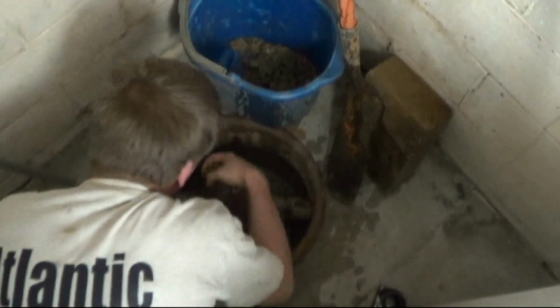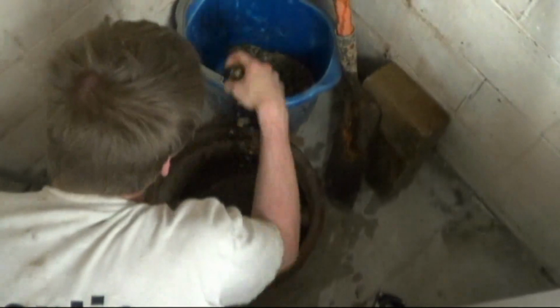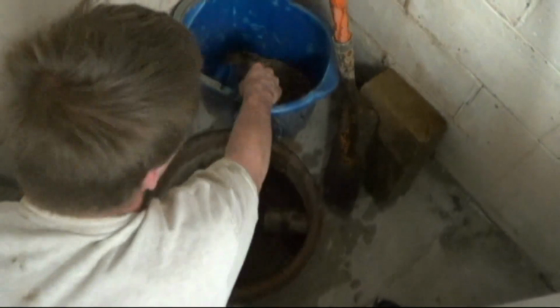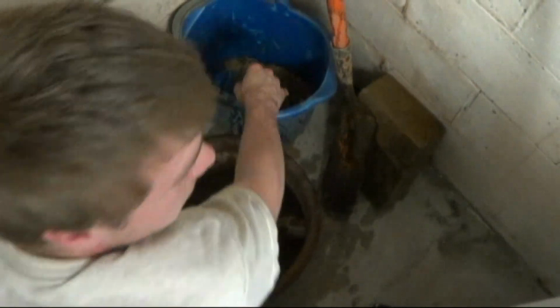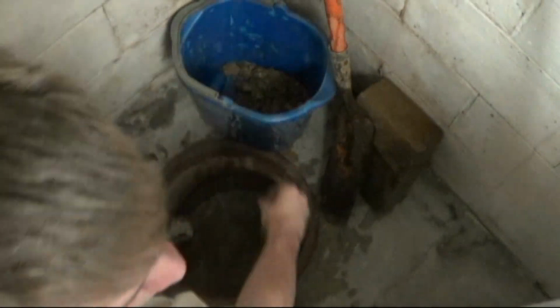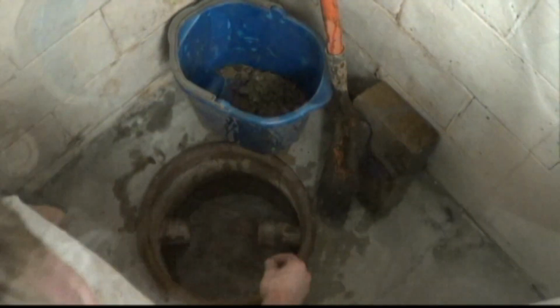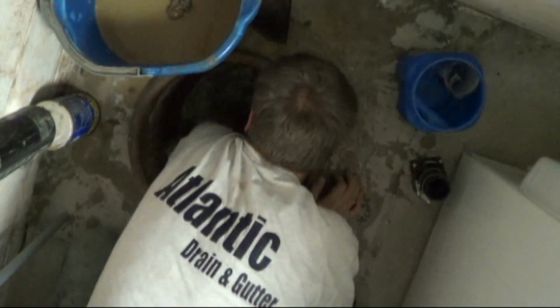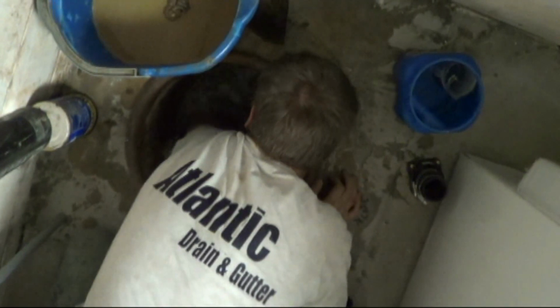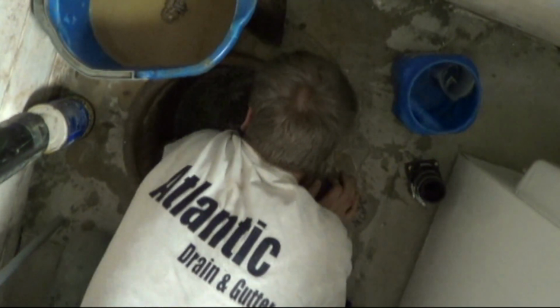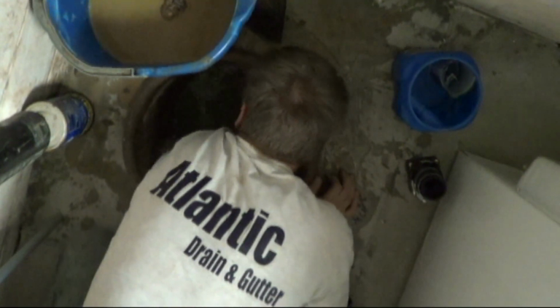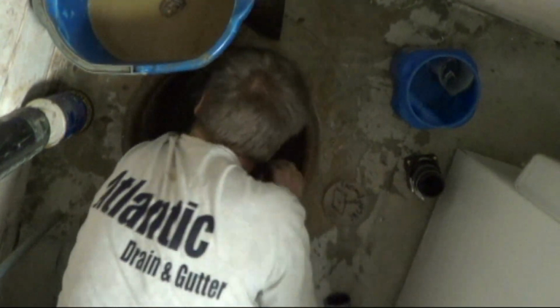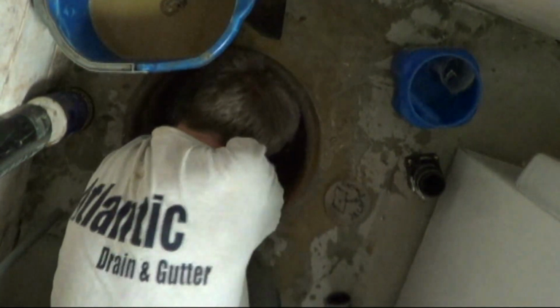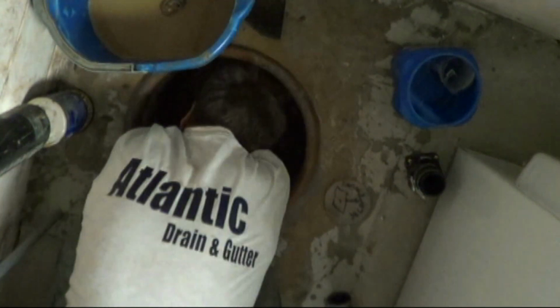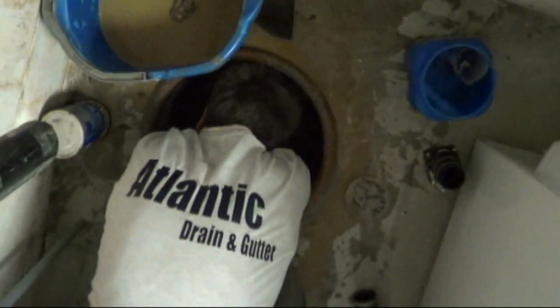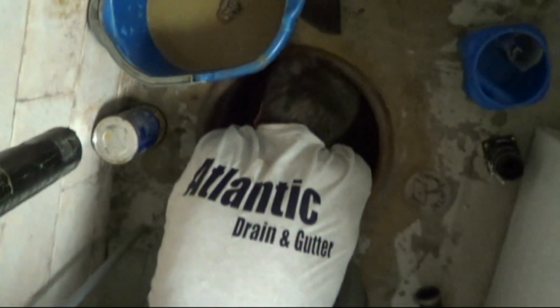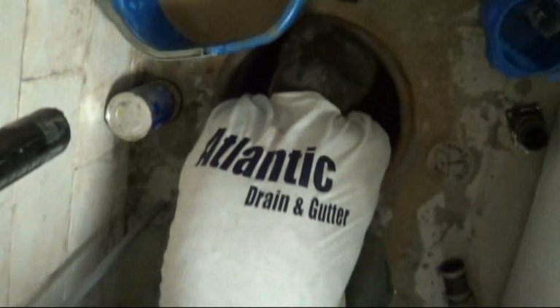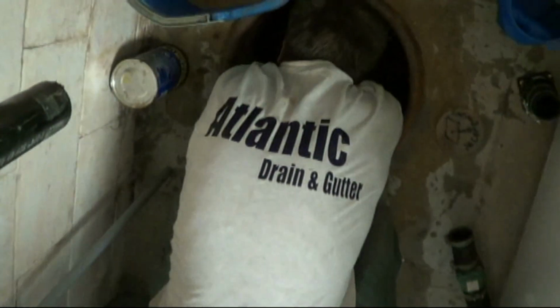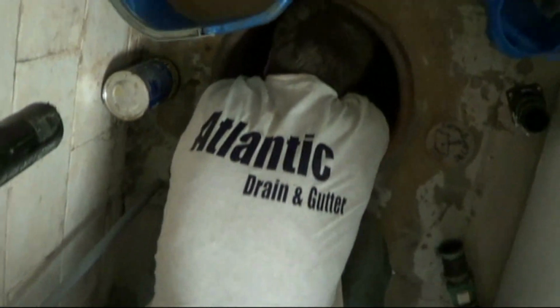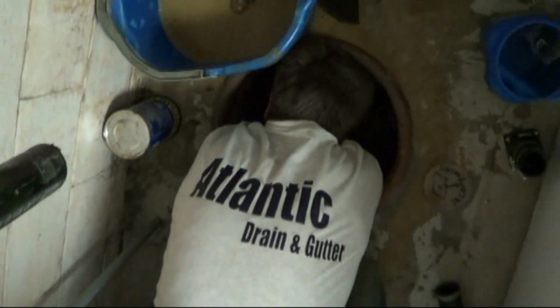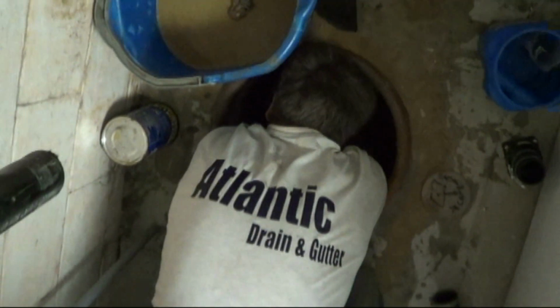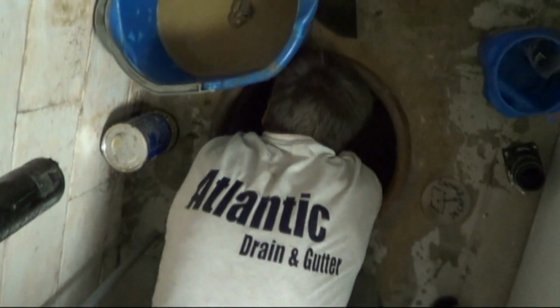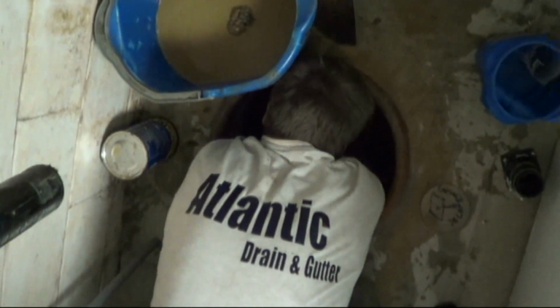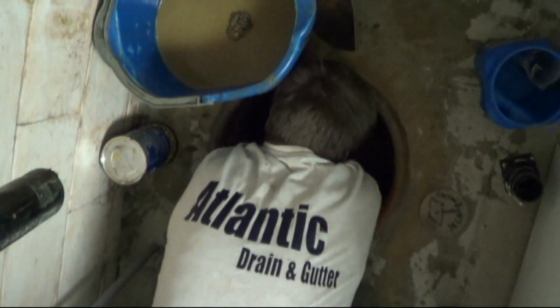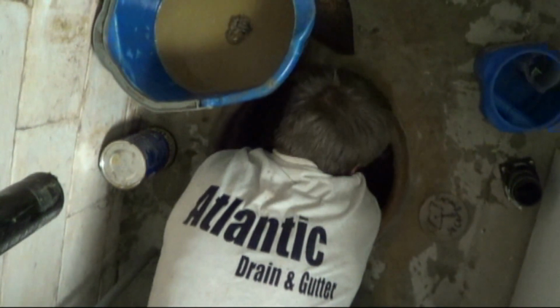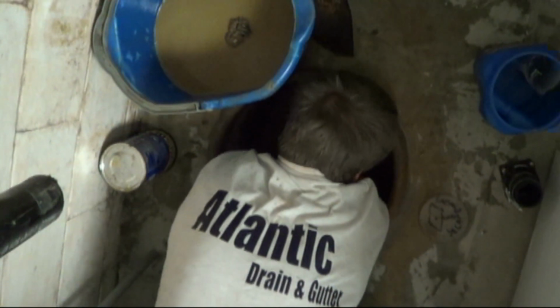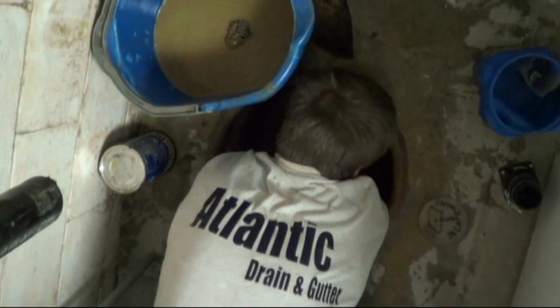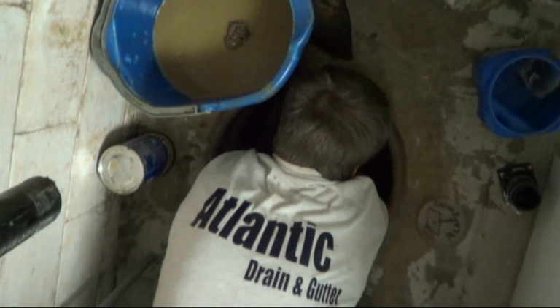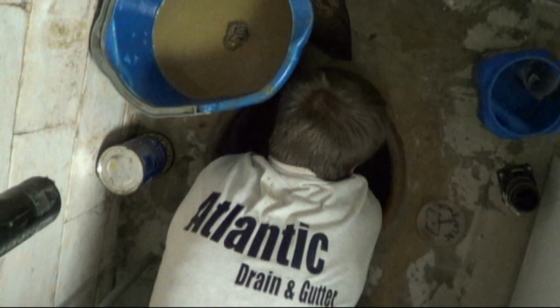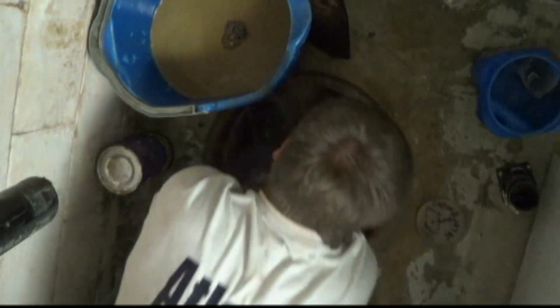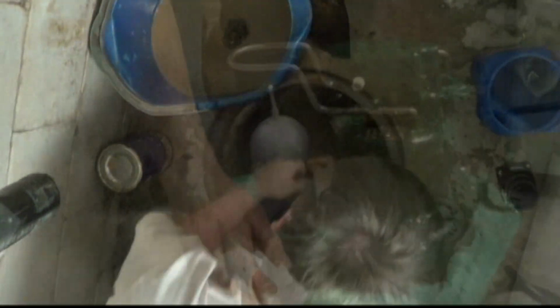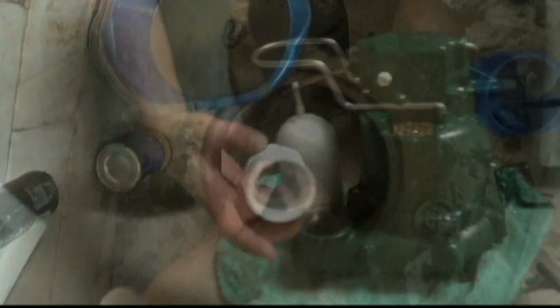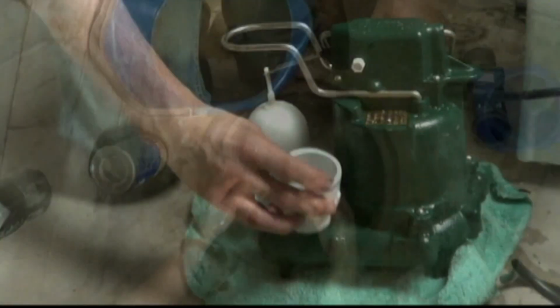Once you've got all the rocks out of the way, just make sure that the bottom of the pit is flat so that when you install your new pump it'll sit properly at the bottom of the pit.